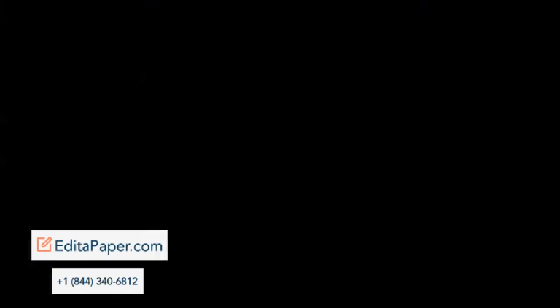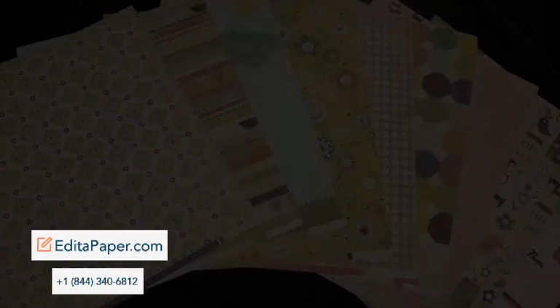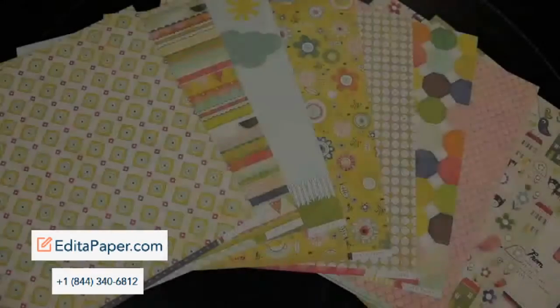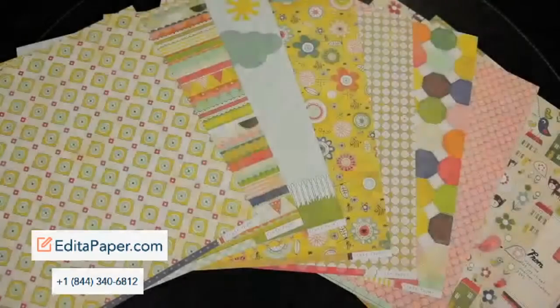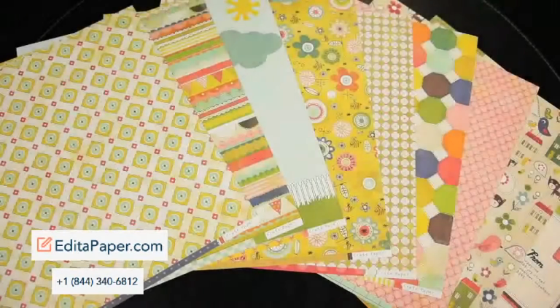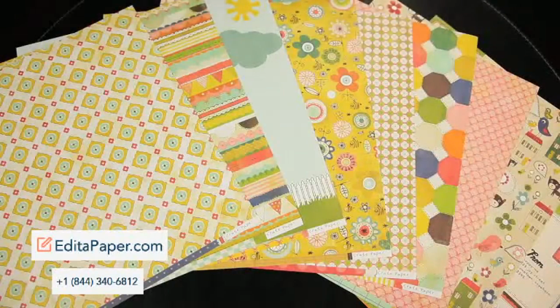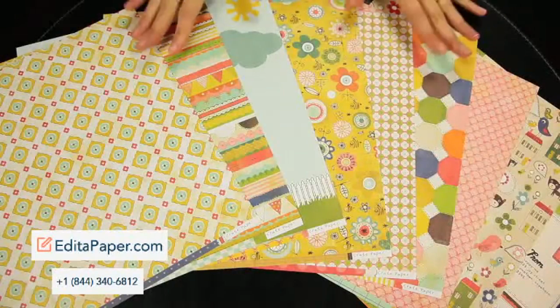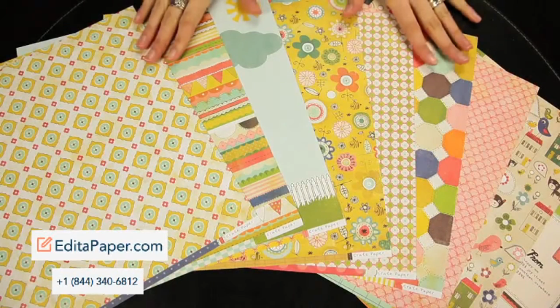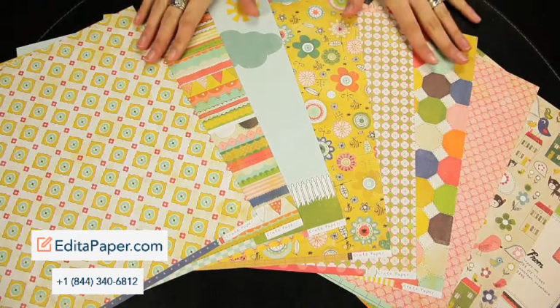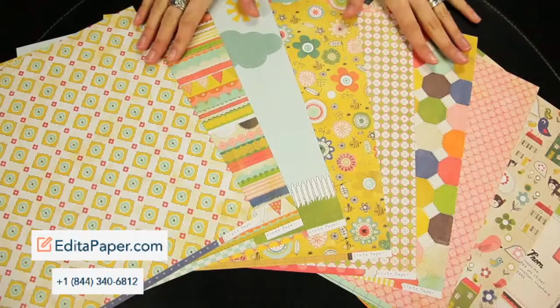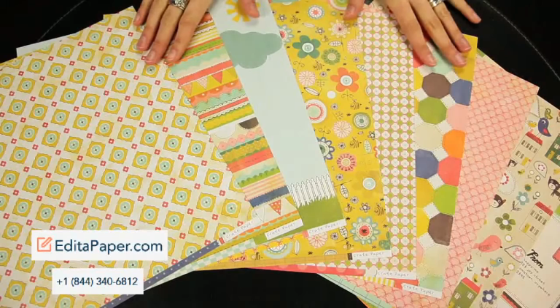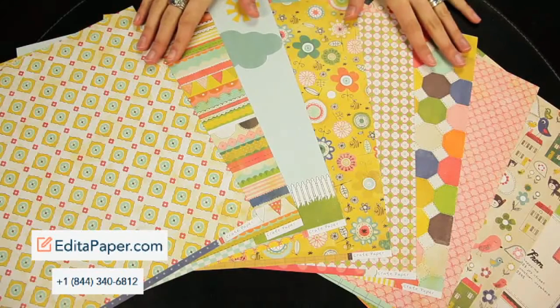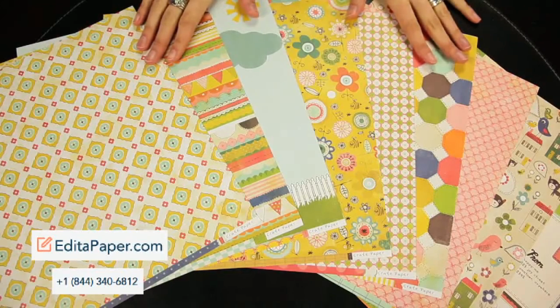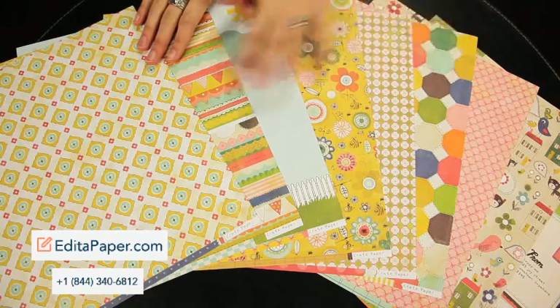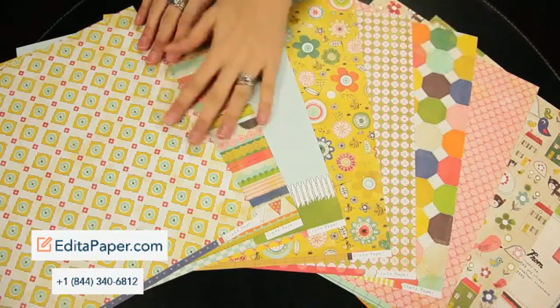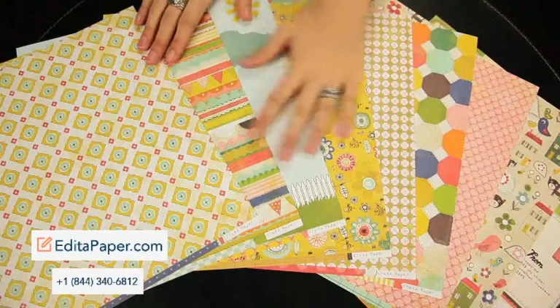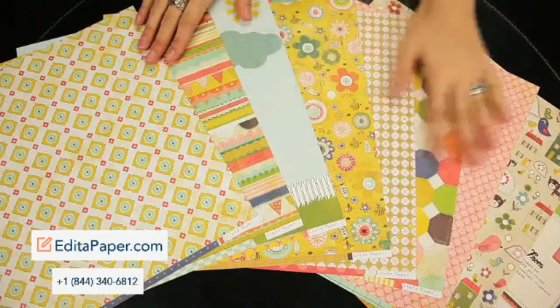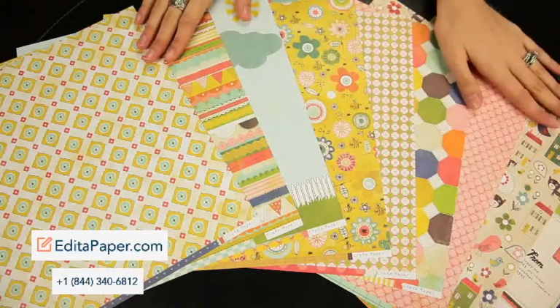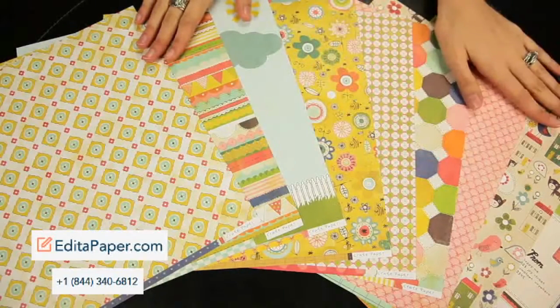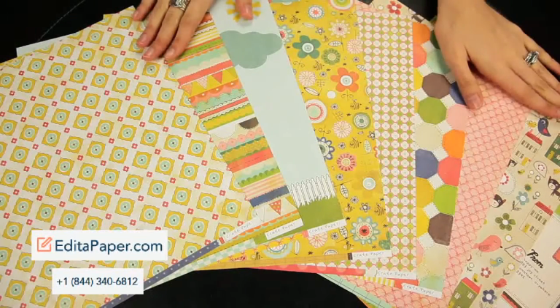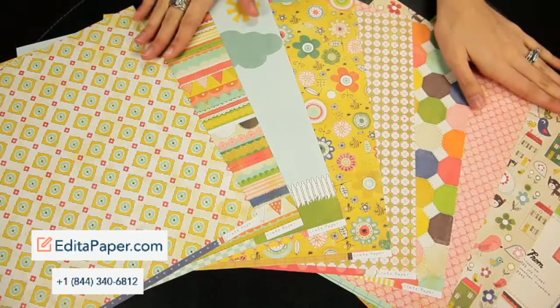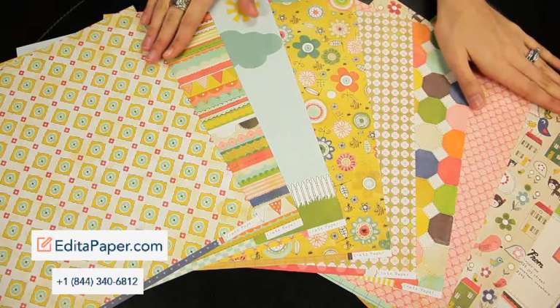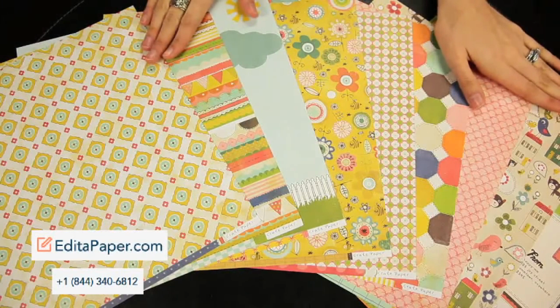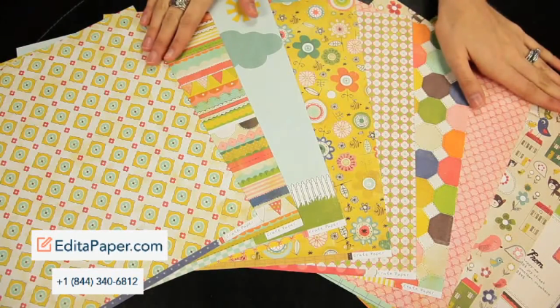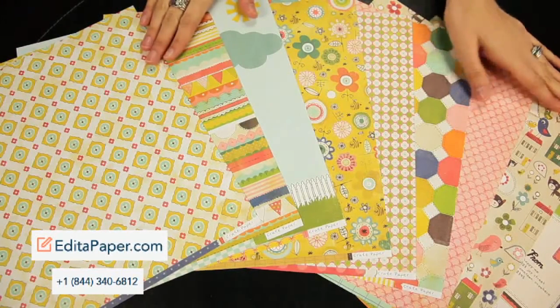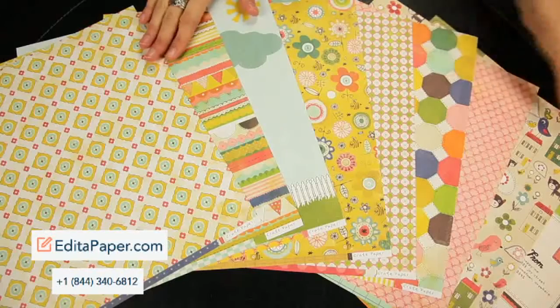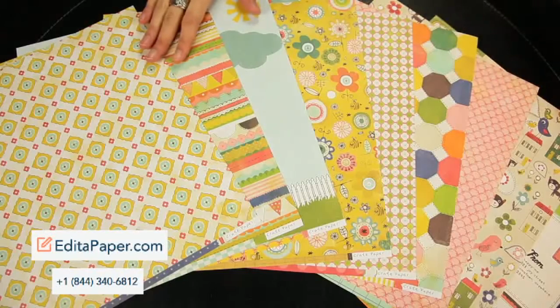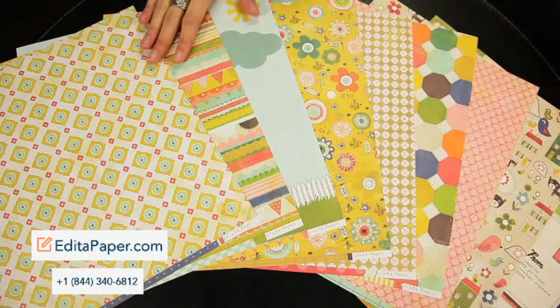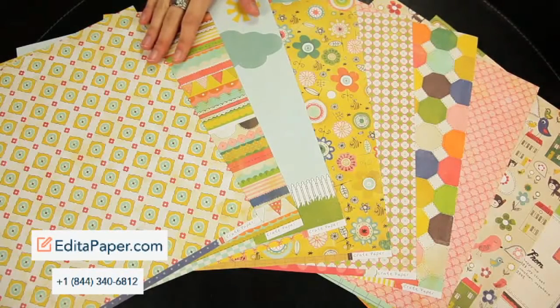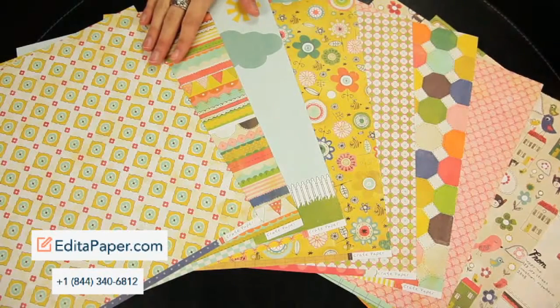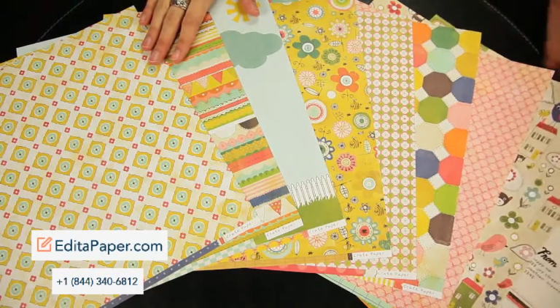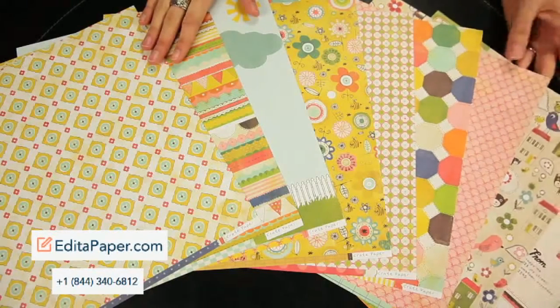New from Crate Paper, this is the Neighborhood Collection. It's a beautiful springy collection that features elements of houses, trees, and birds.